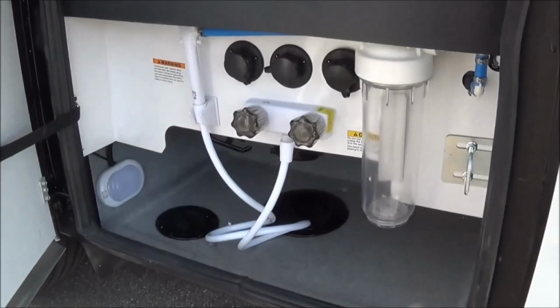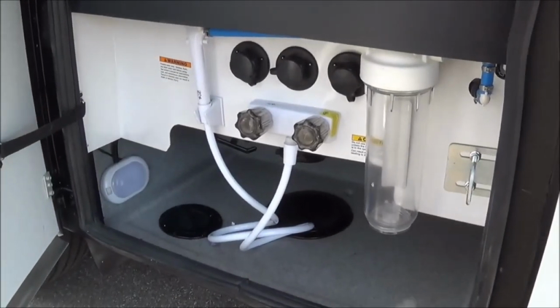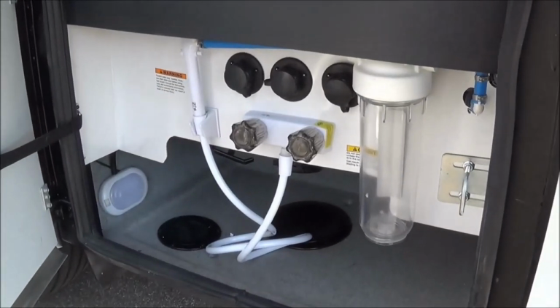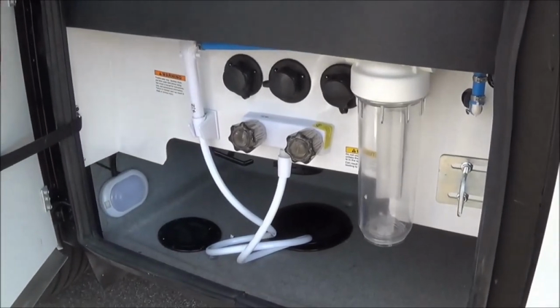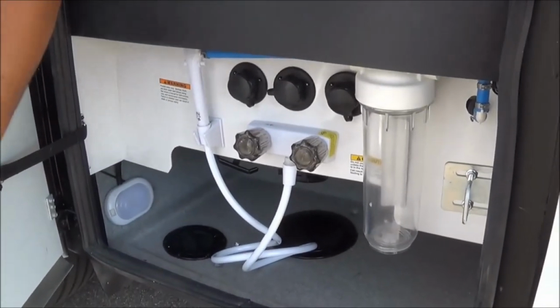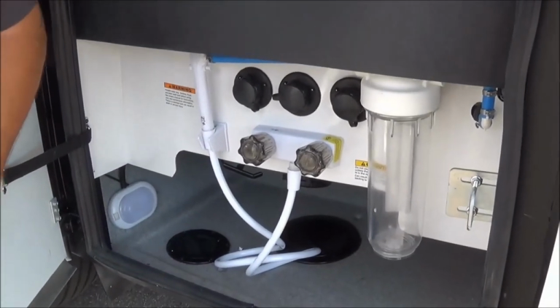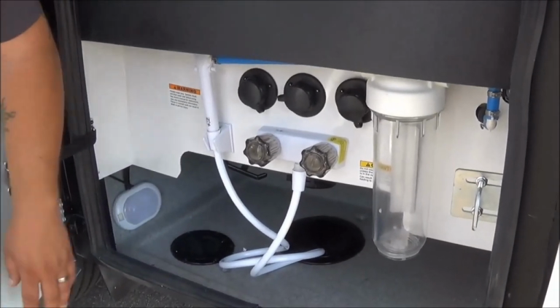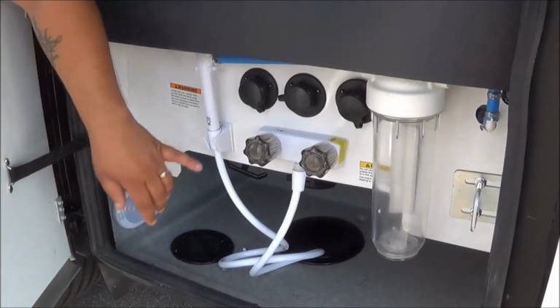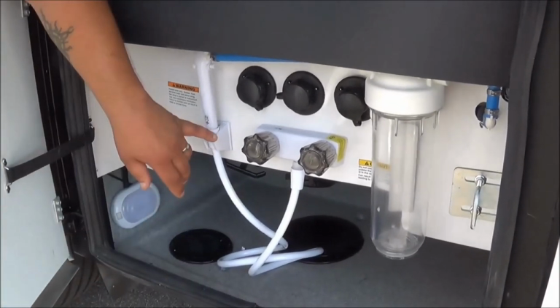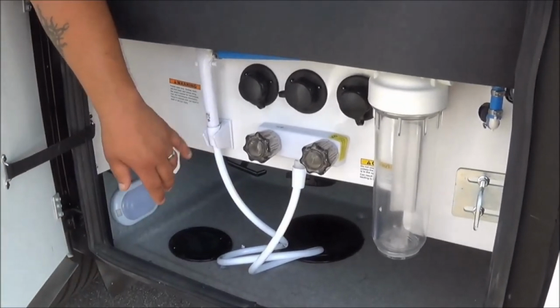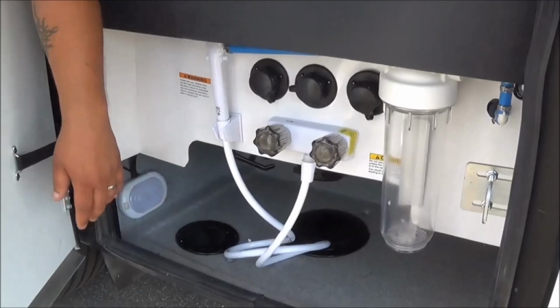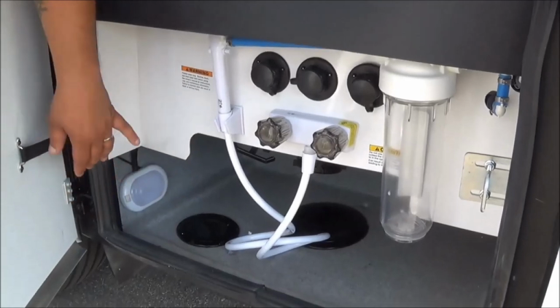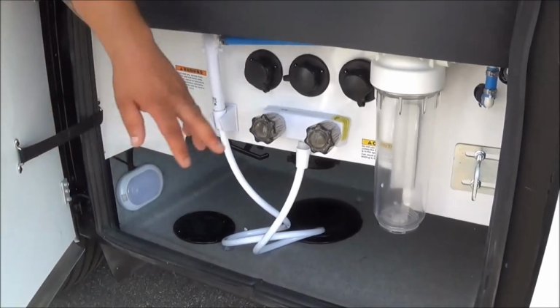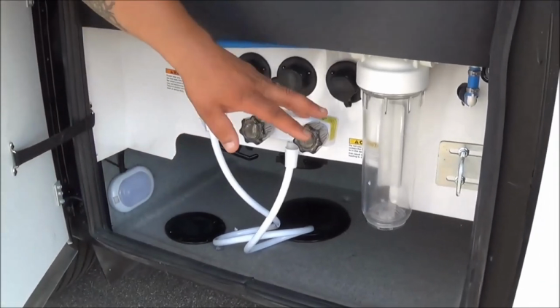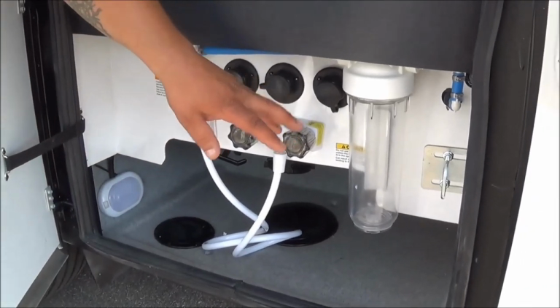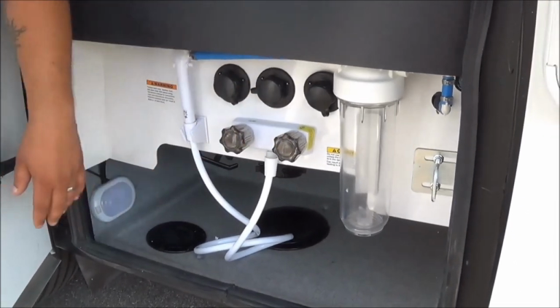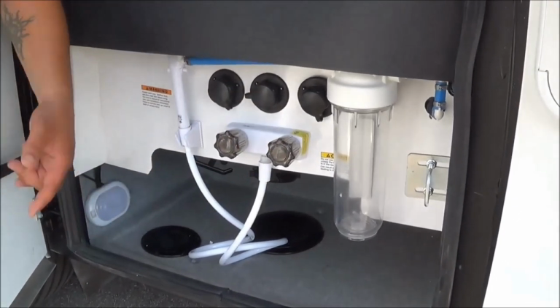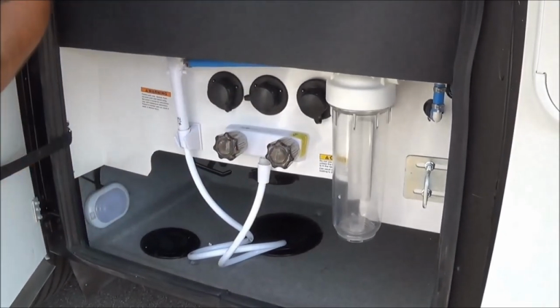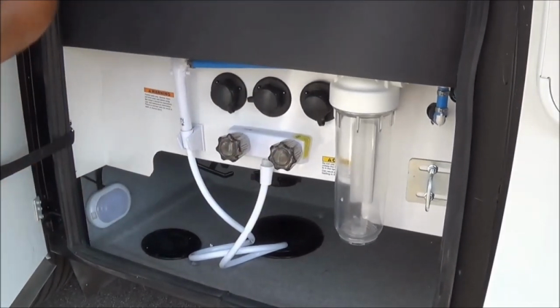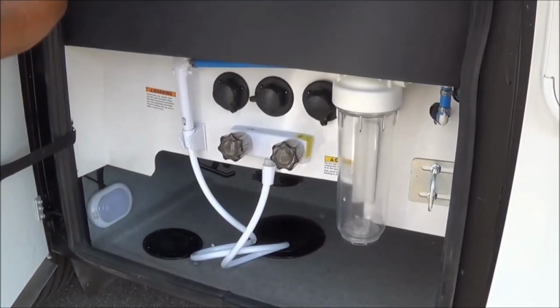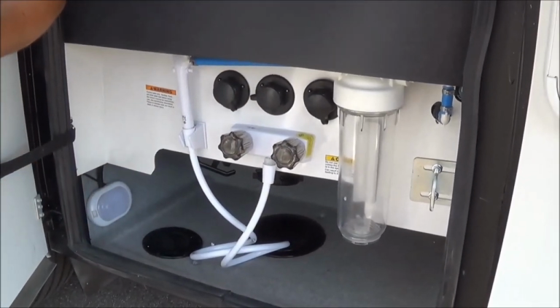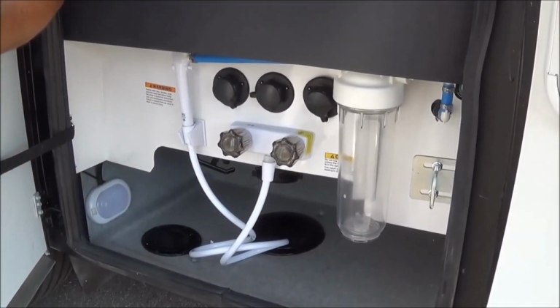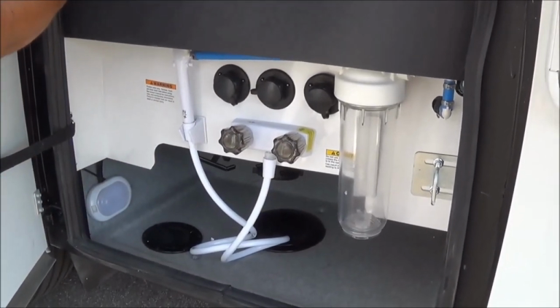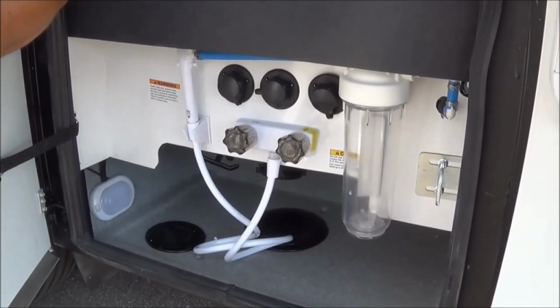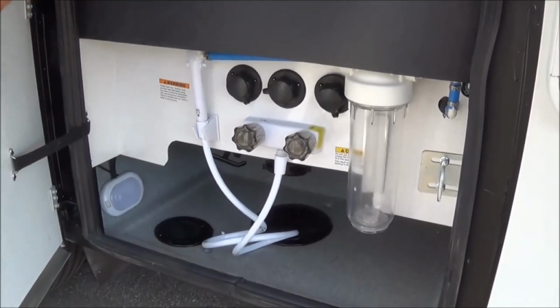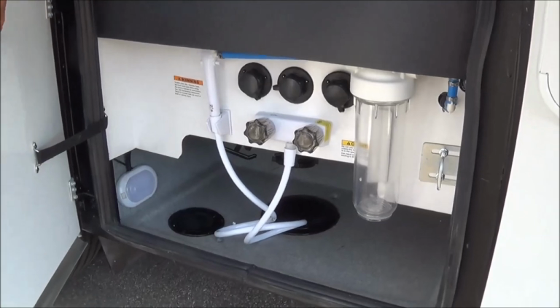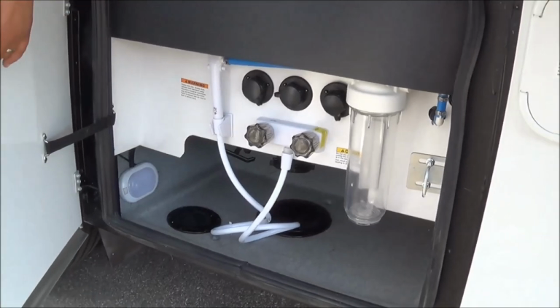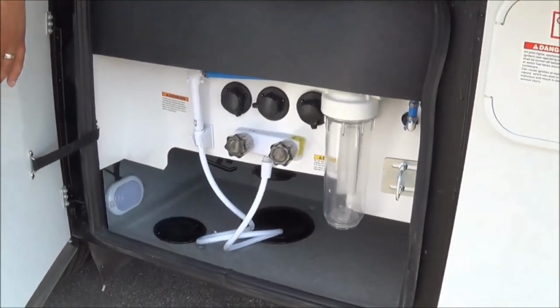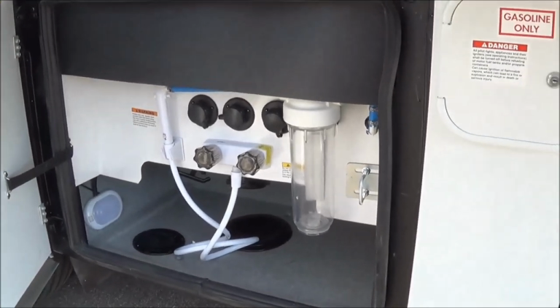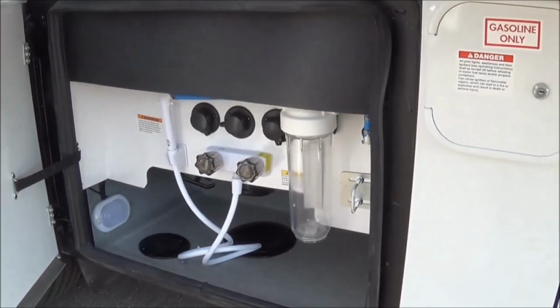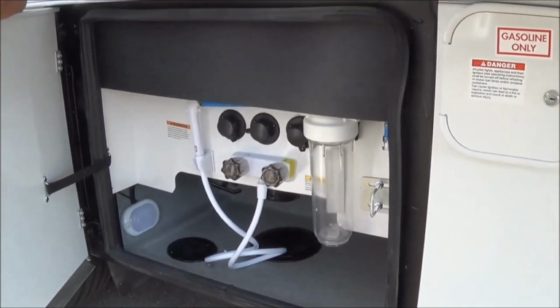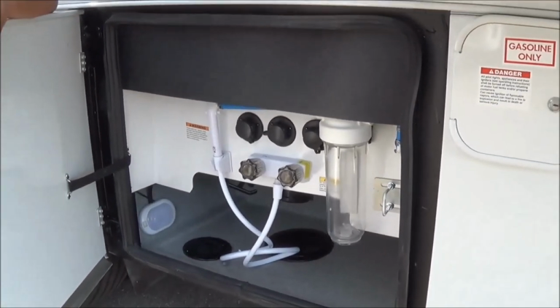Right here is your water filtration system. You're going to have an outside spray port, your water filter, flush fill, city water fill, and a winterization port as well.